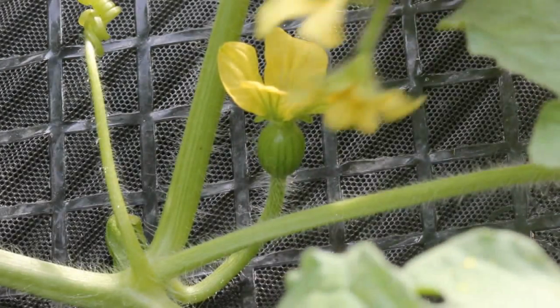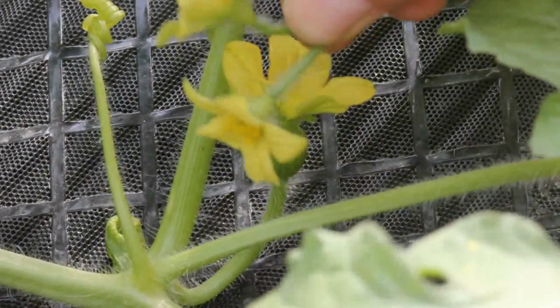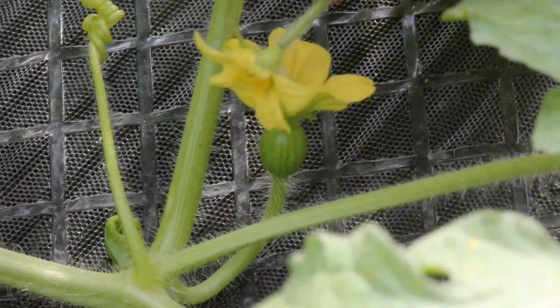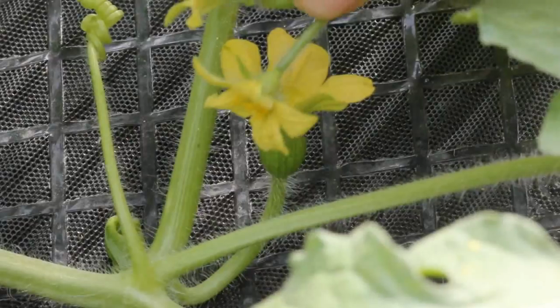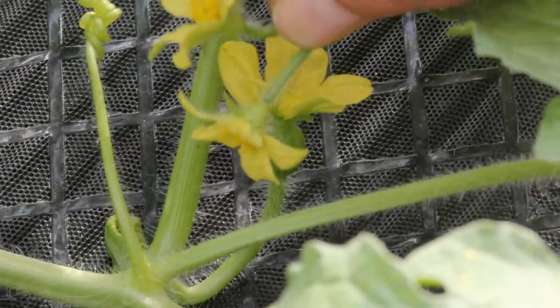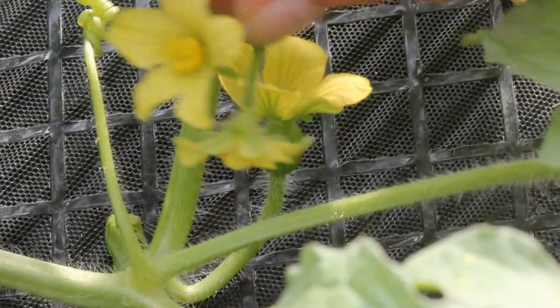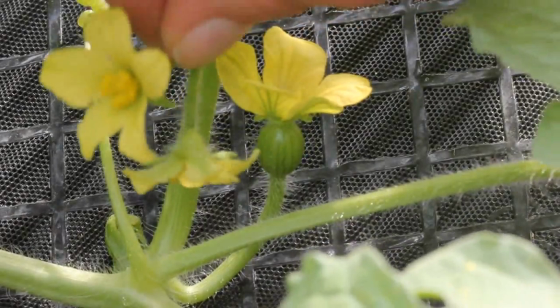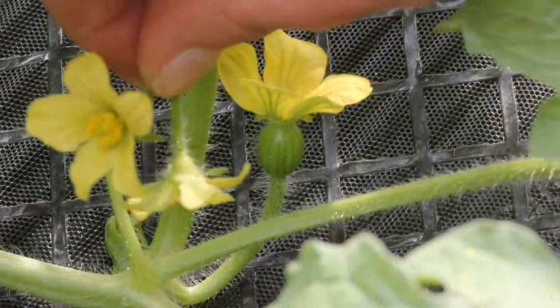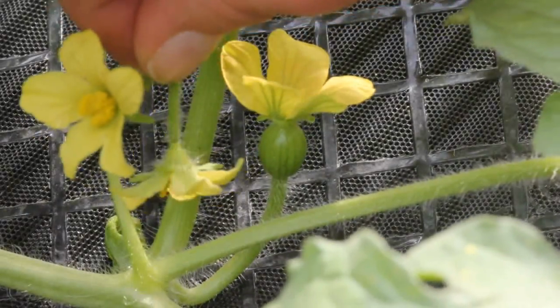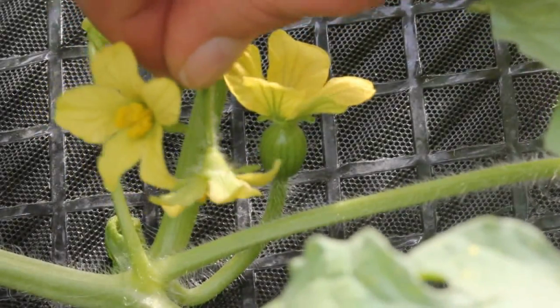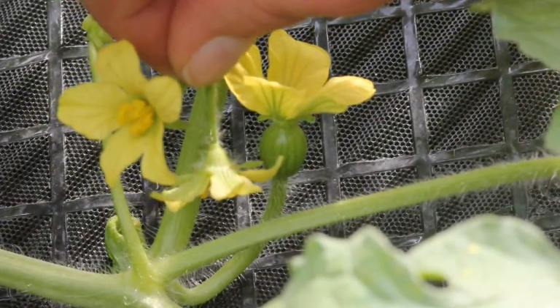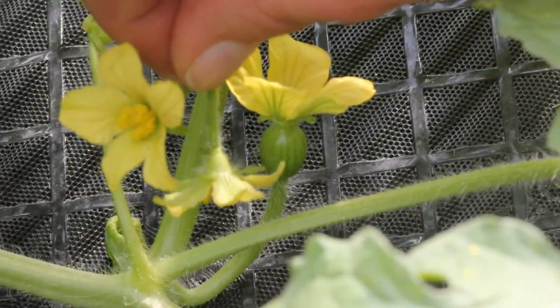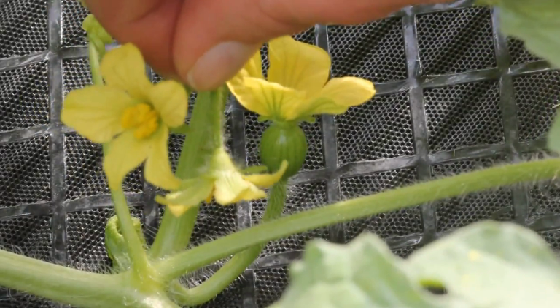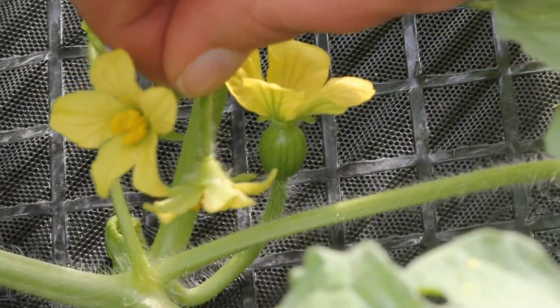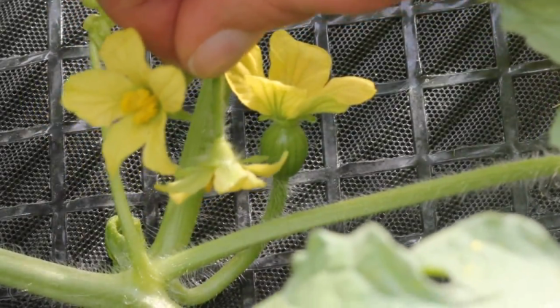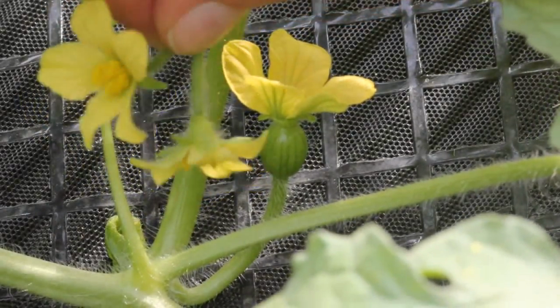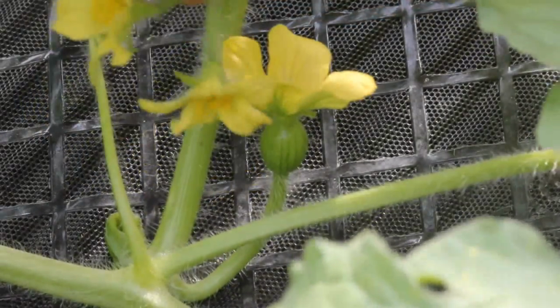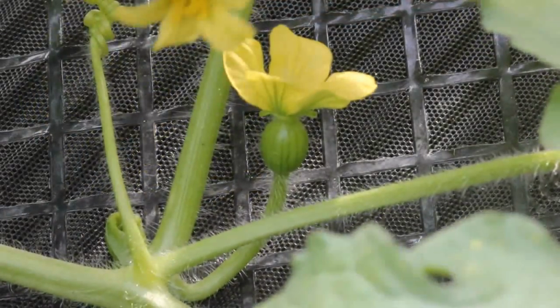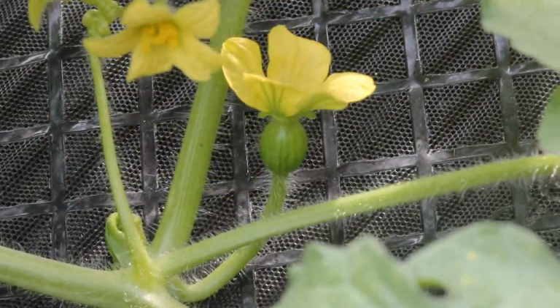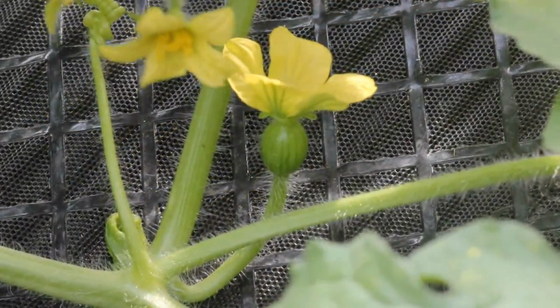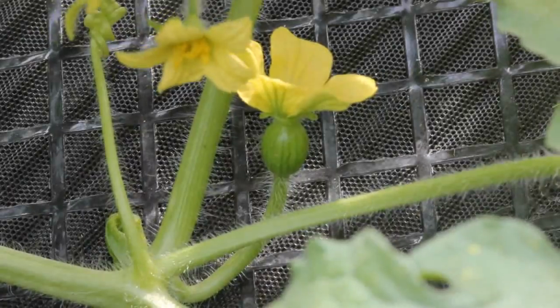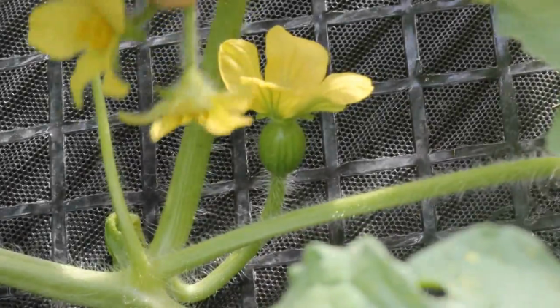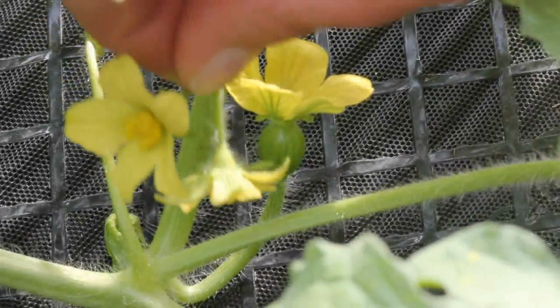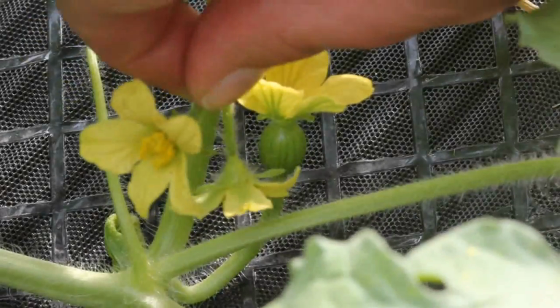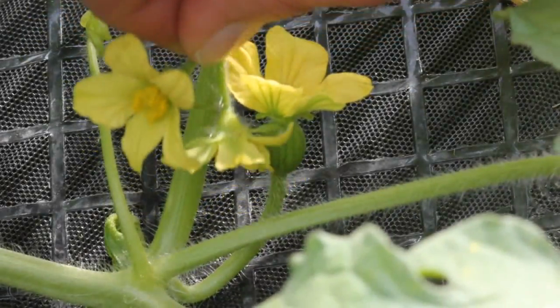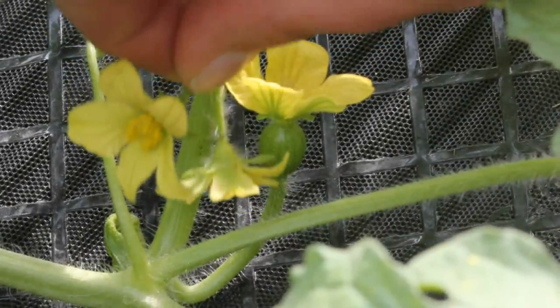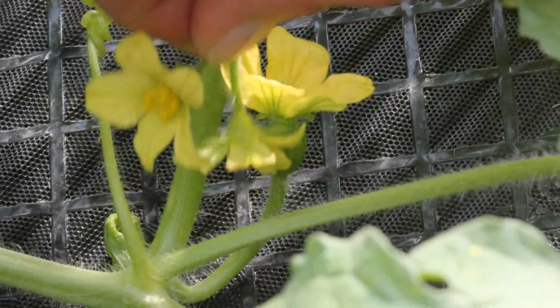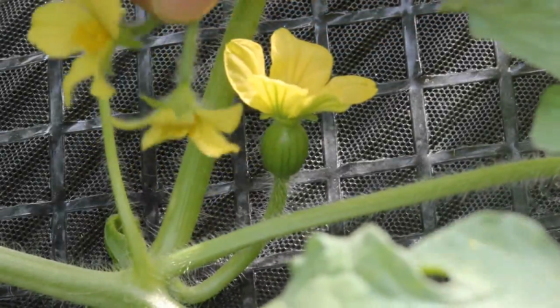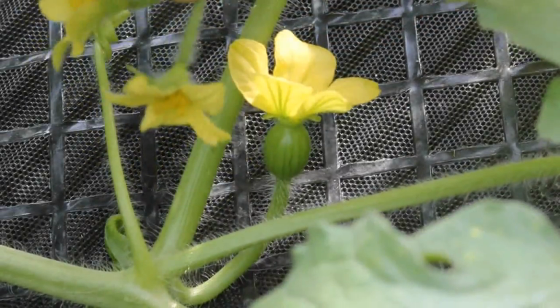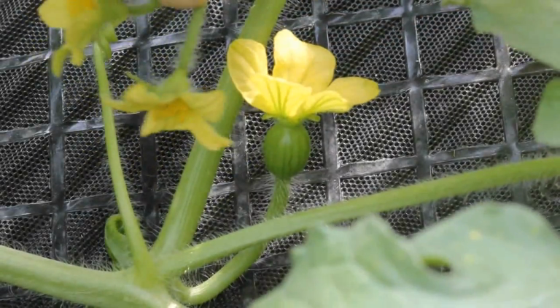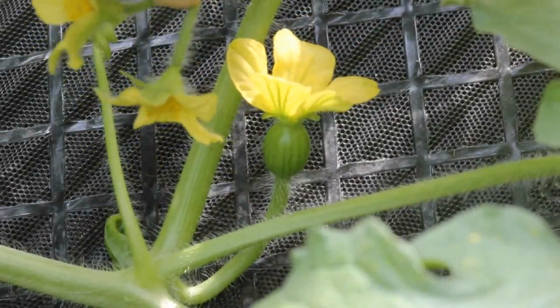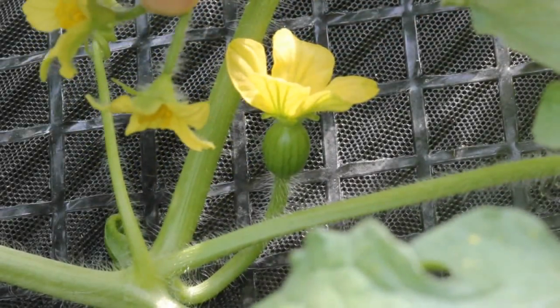These are male flowers. You can see the difference between the female and the male — the male doesn't have a fruit forming behind it like the female does.